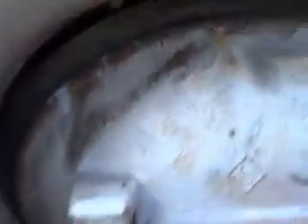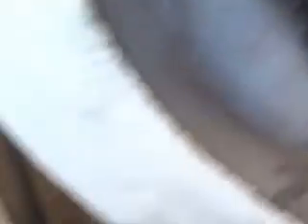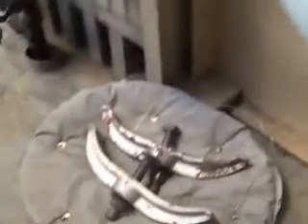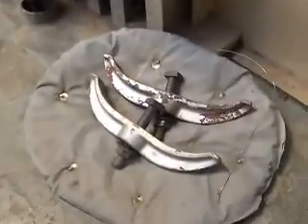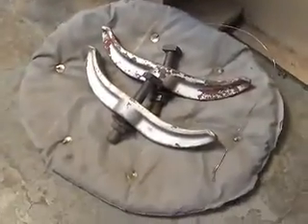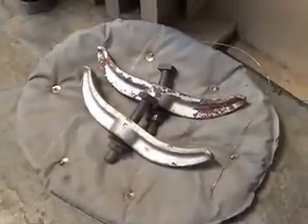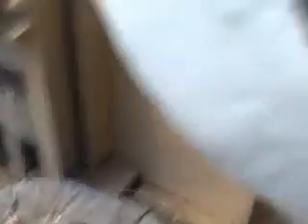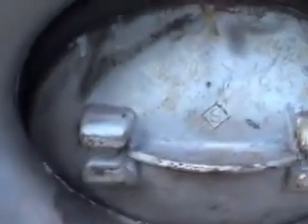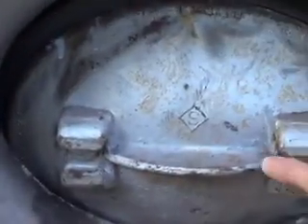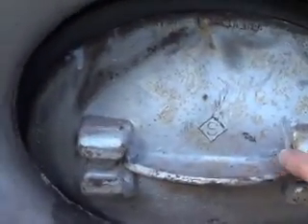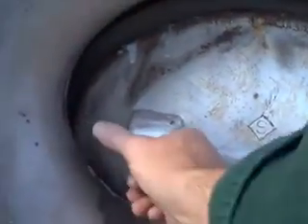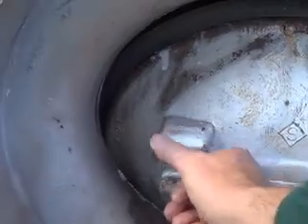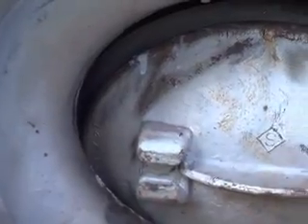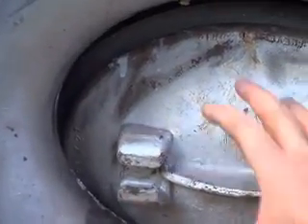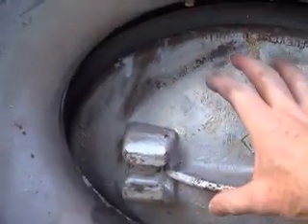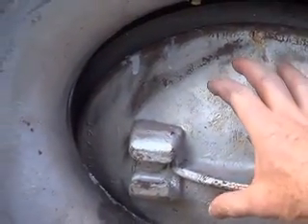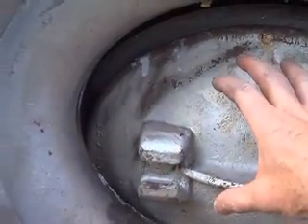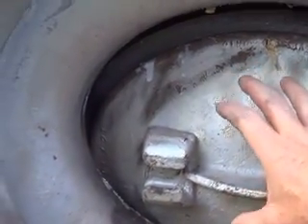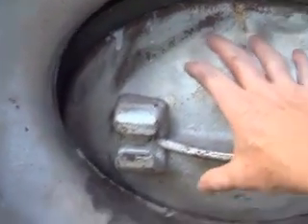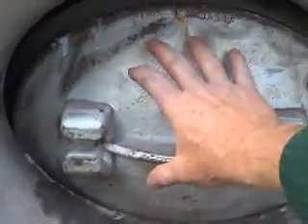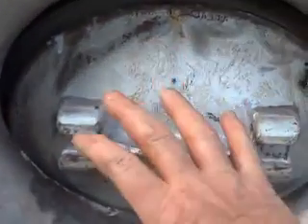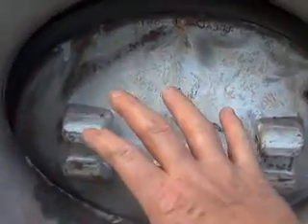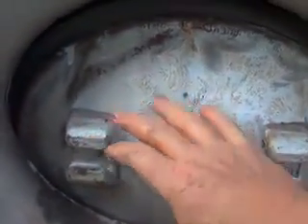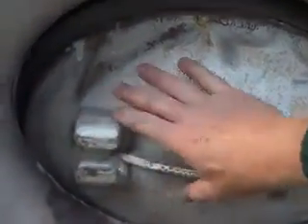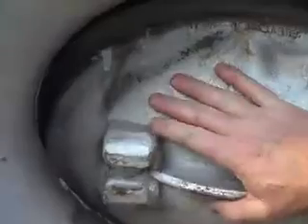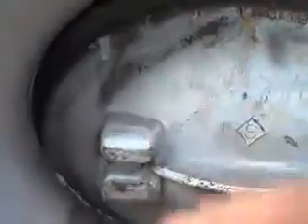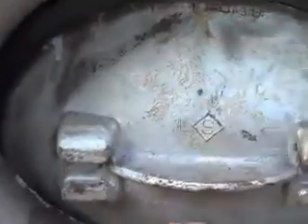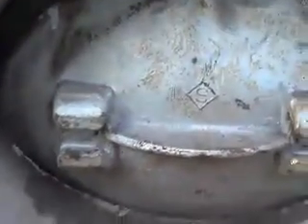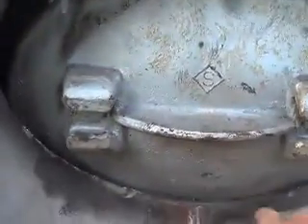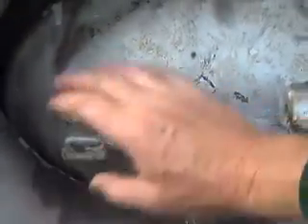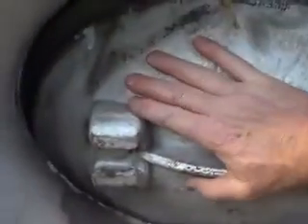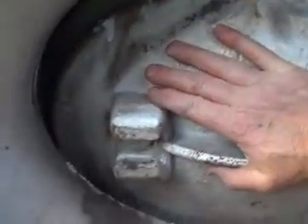Then you put these big brackets, one on each side, and as it builds up pressure — like I said — it pushes out and actually makes it tighter. You'll get a little bit of leakage sometimes.